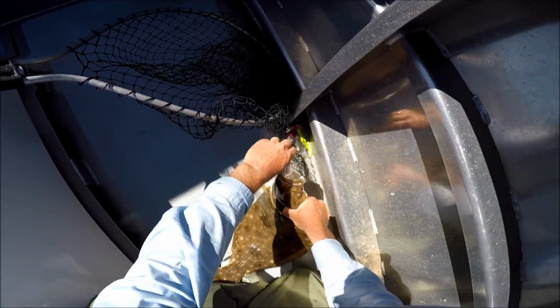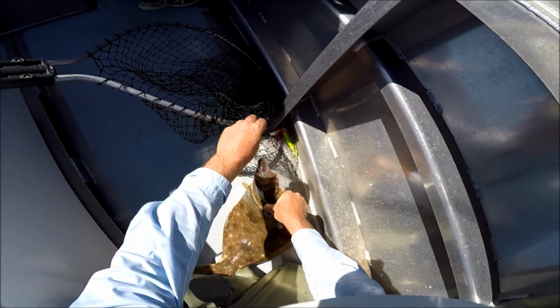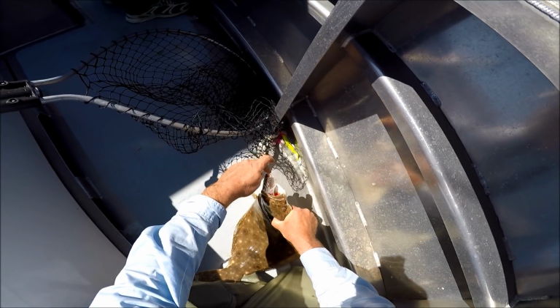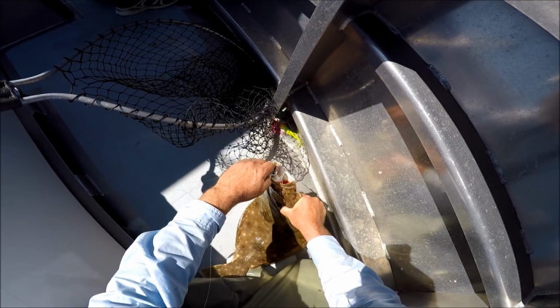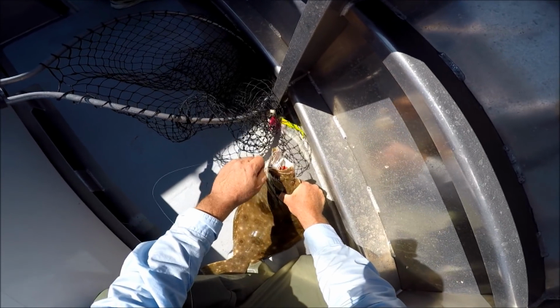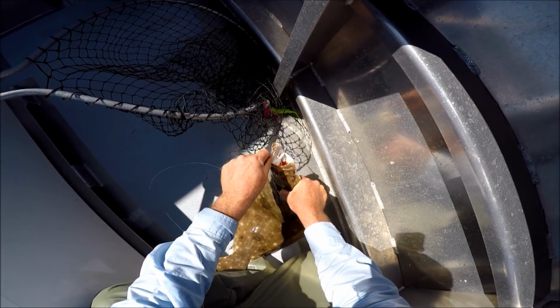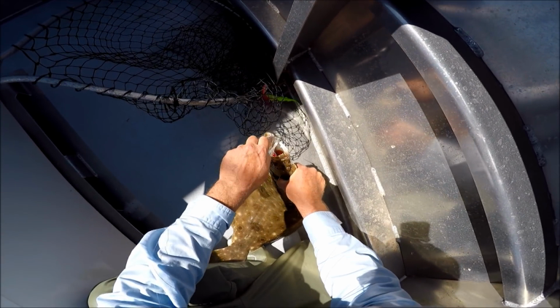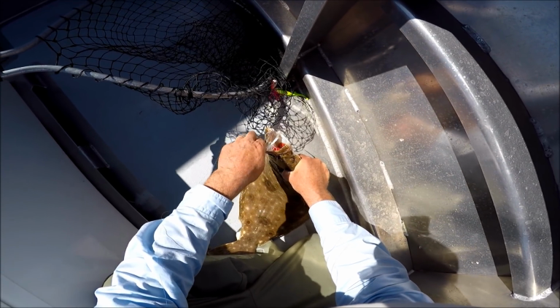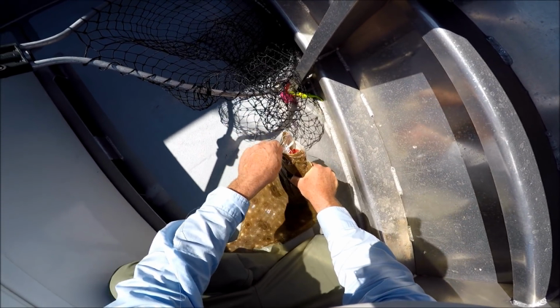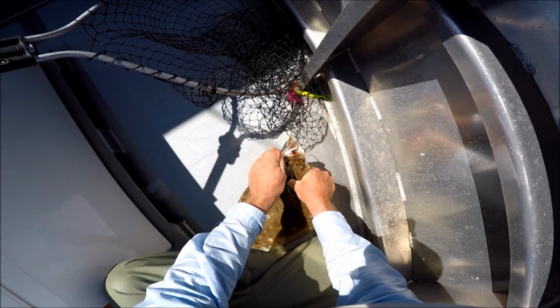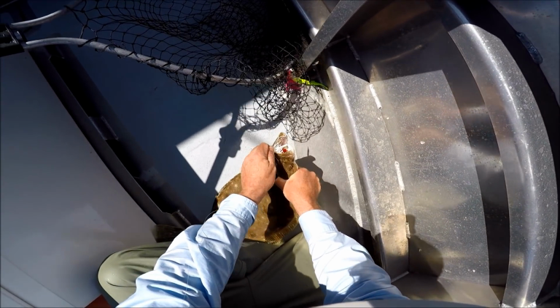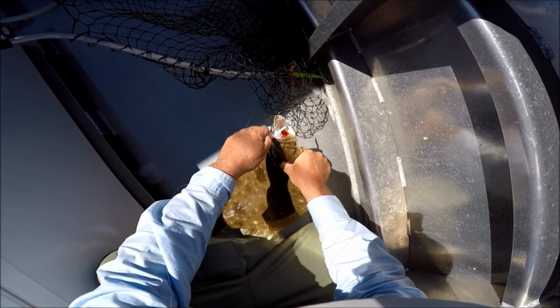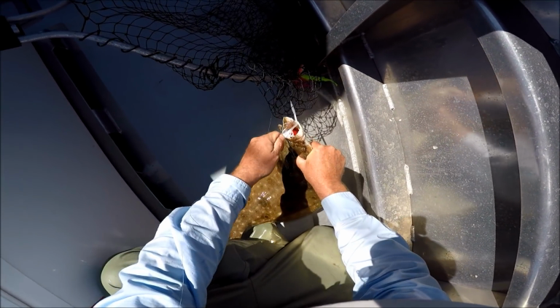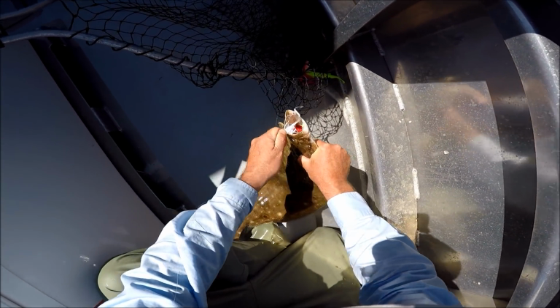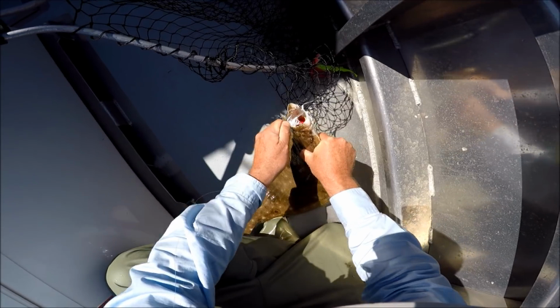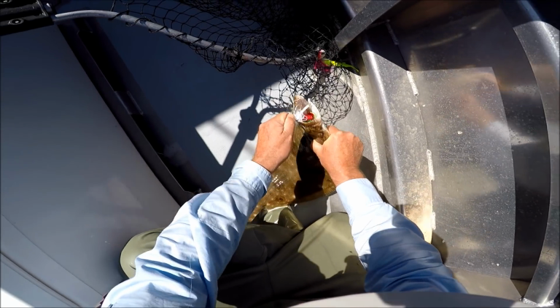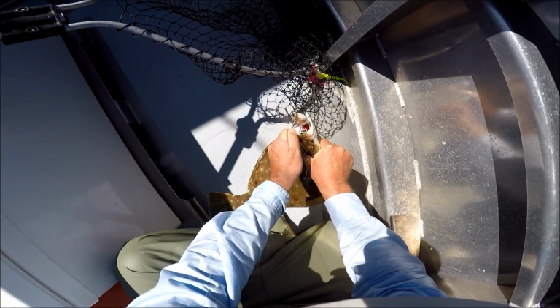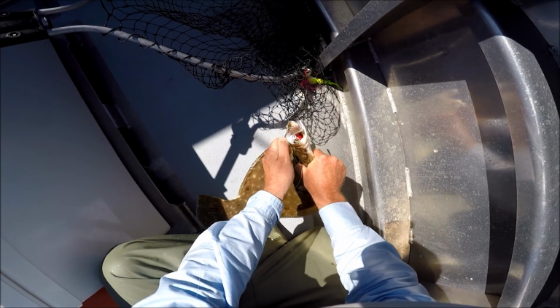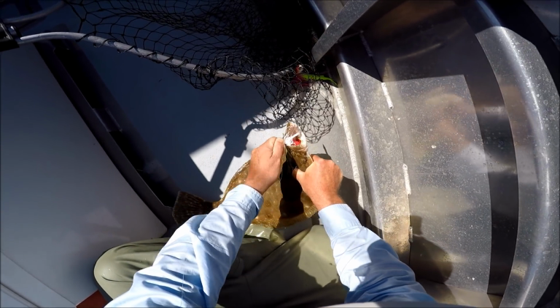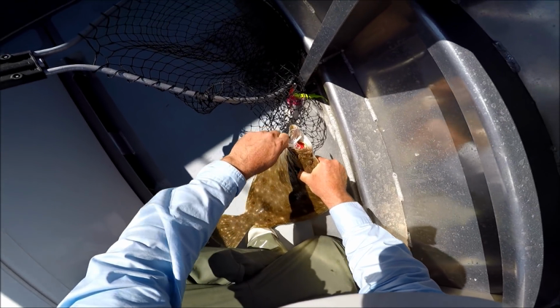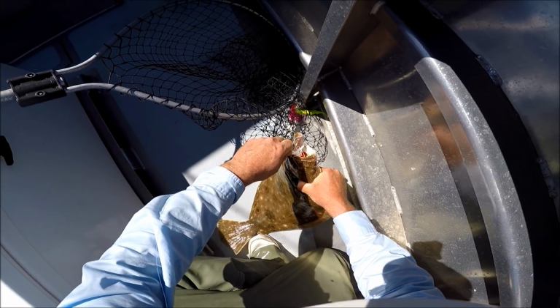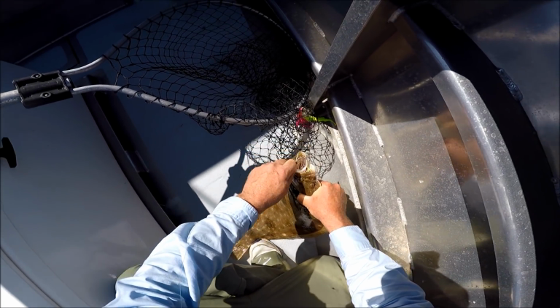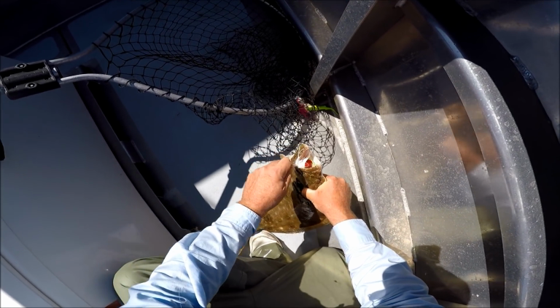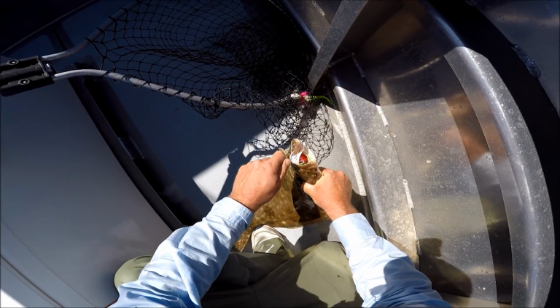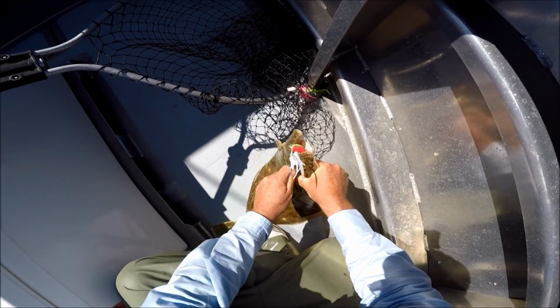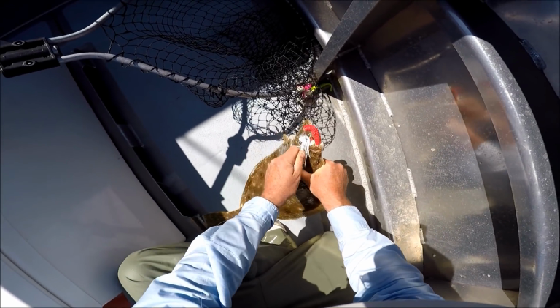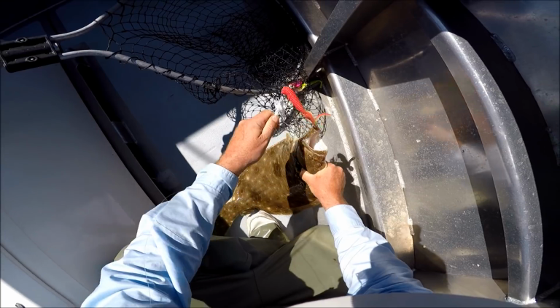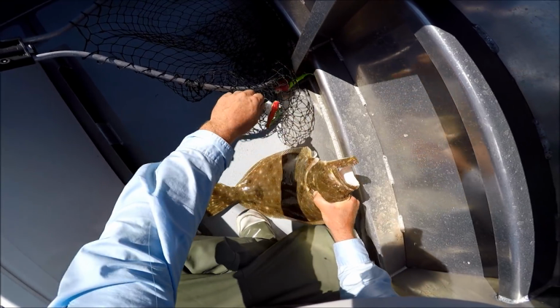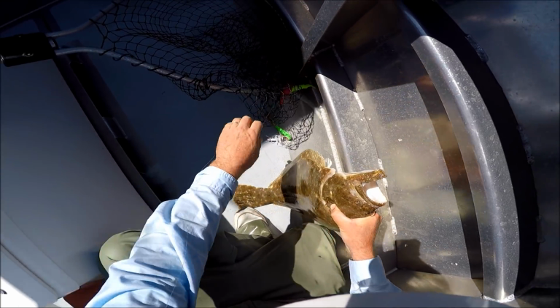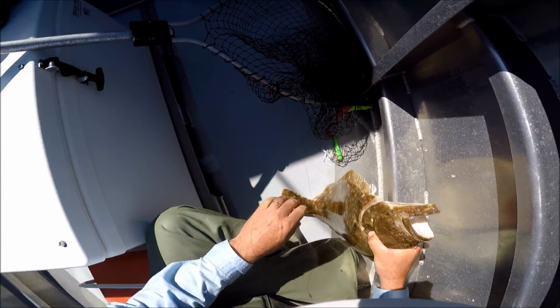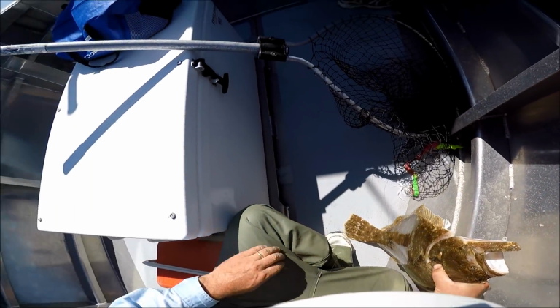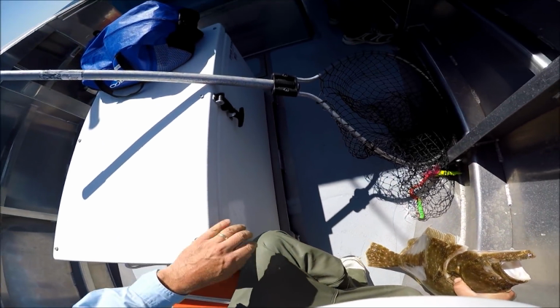Oh, I dropped him. He took line on me. Going right back down — yeah, he was taking line. Oh man, that's three I dropped like that.